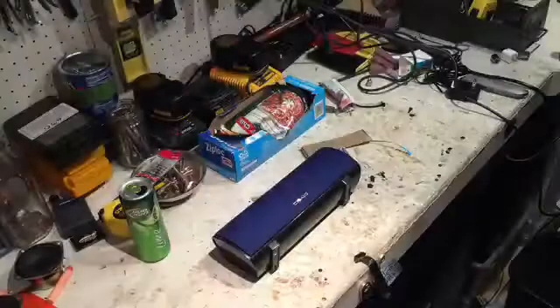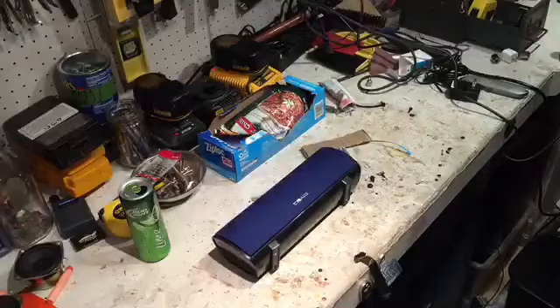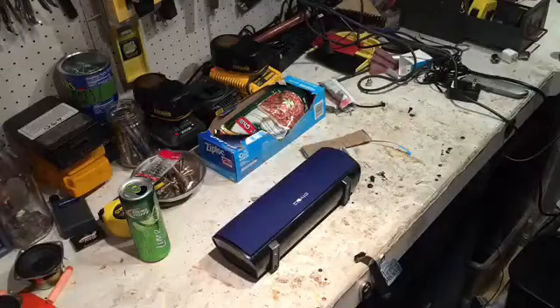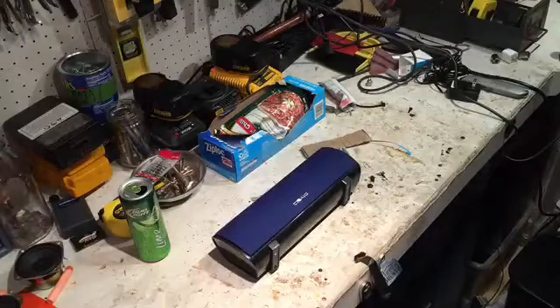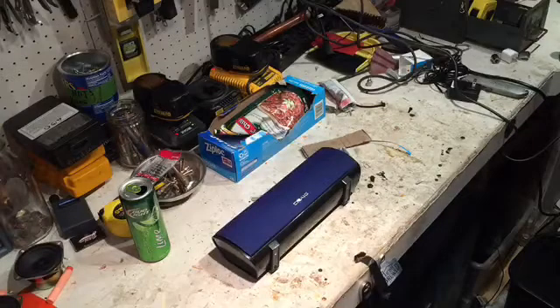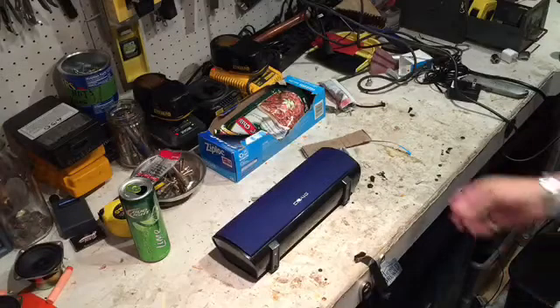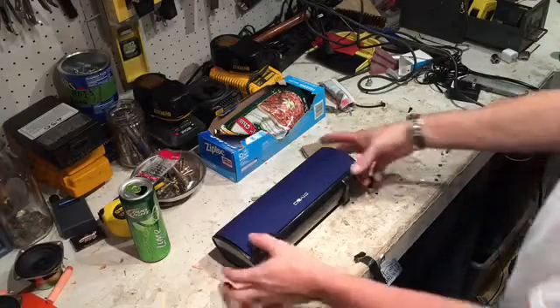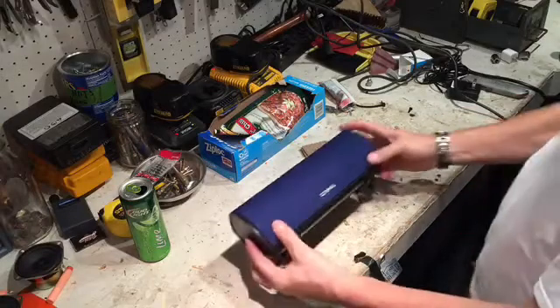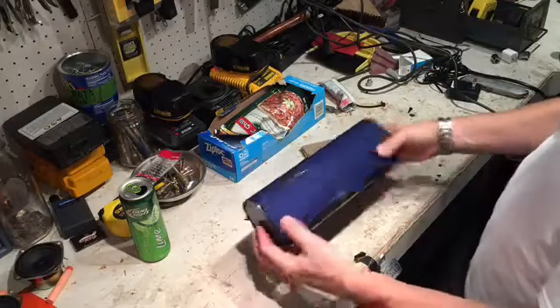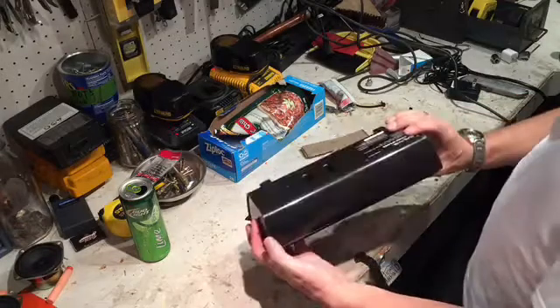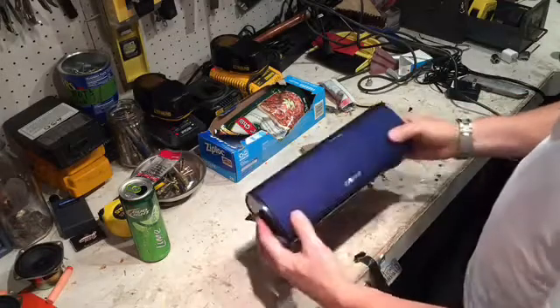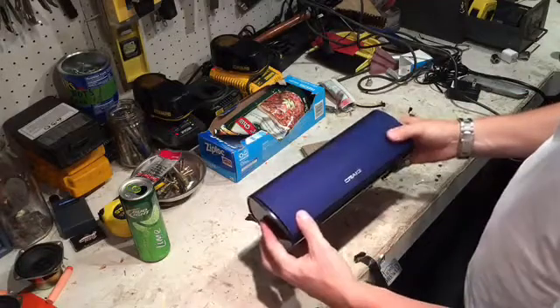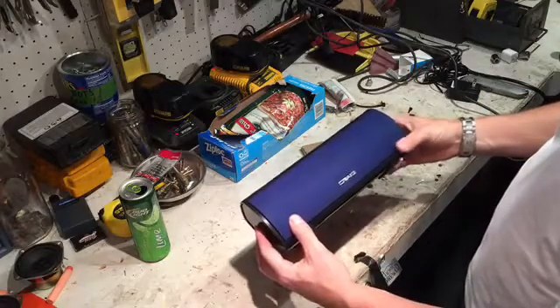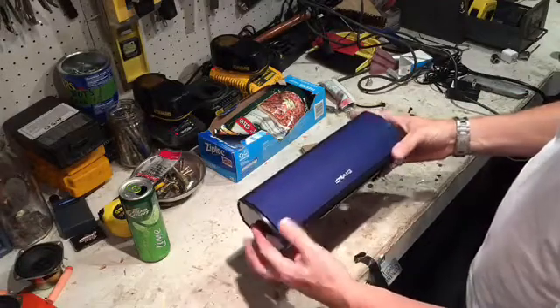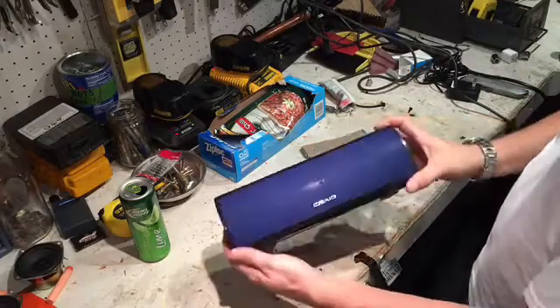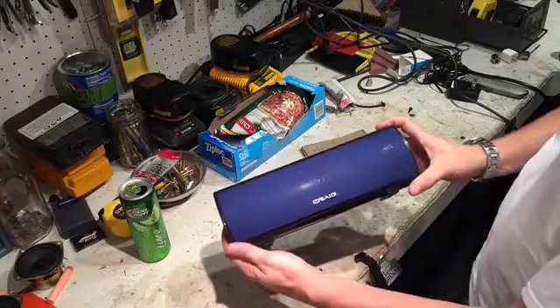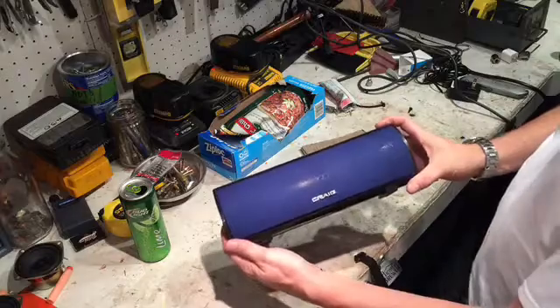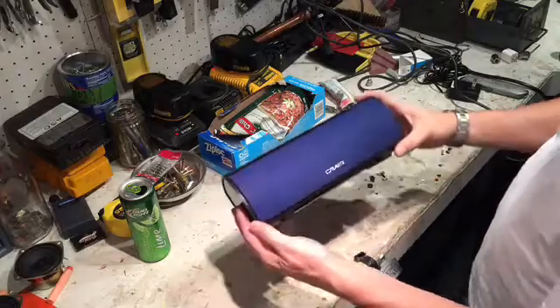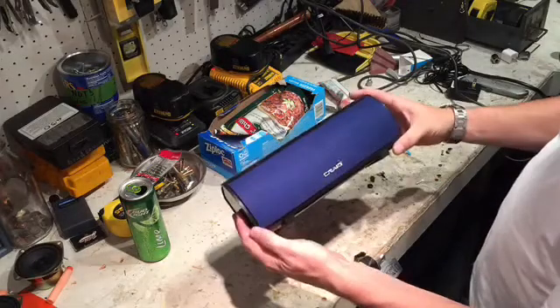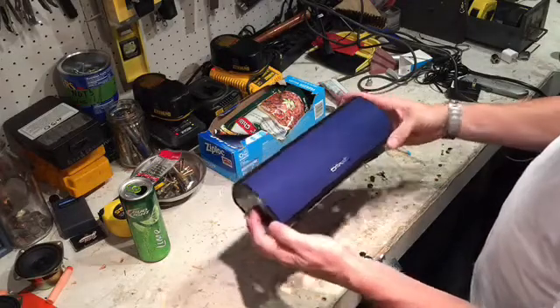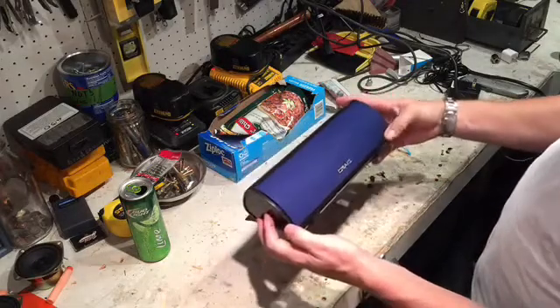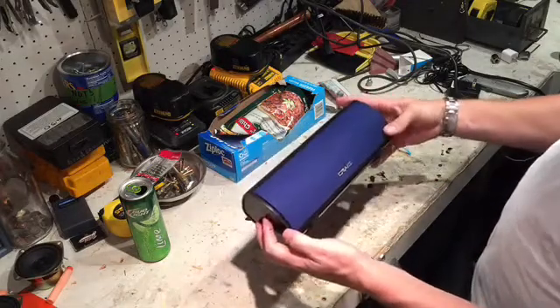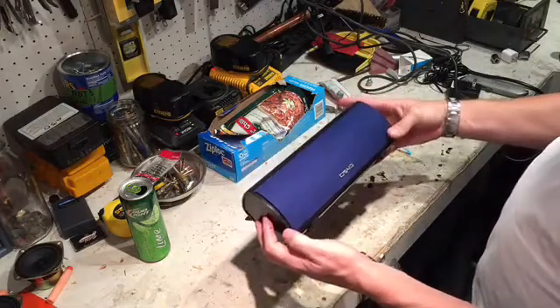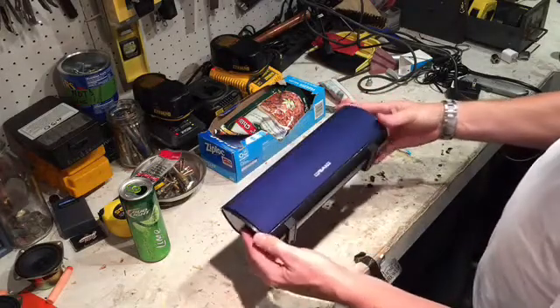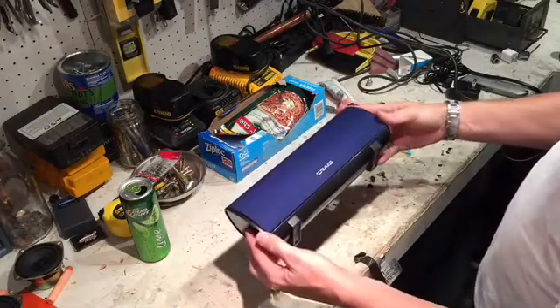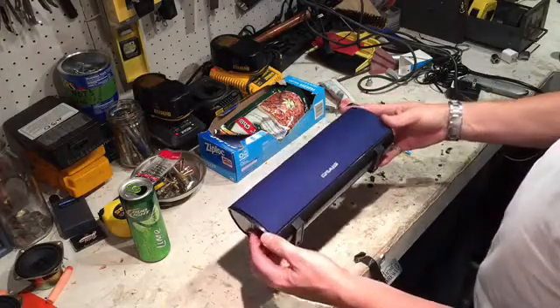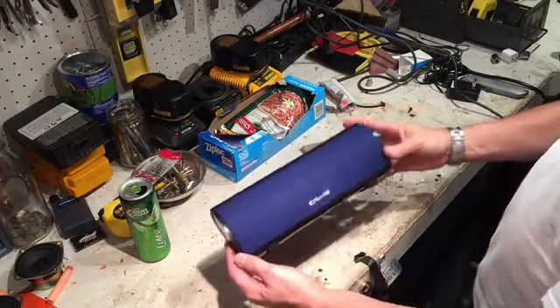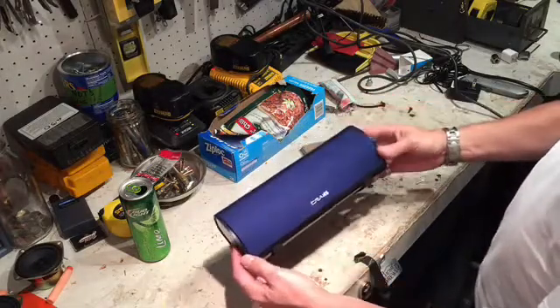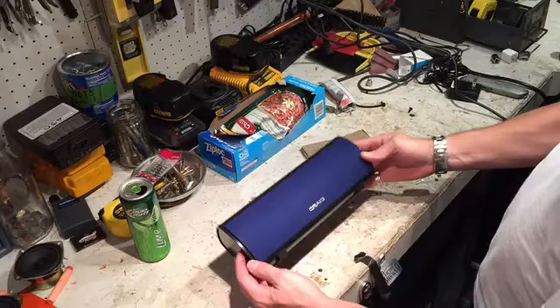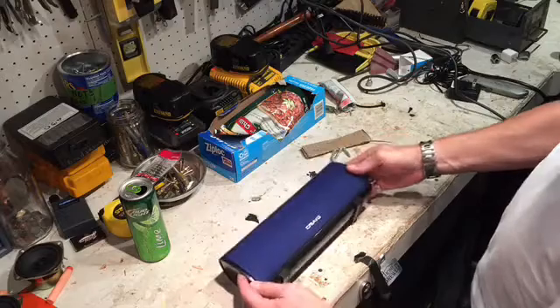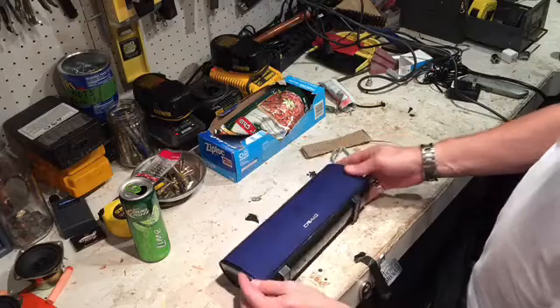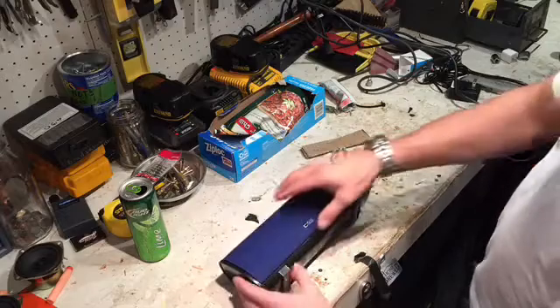I'm going to do a little upgrade on this little Bluetooth speaker I found. It was nice enough that someone threw it away, but it sounds like garbage, so I'm going to do a little upgrade on the speakers.